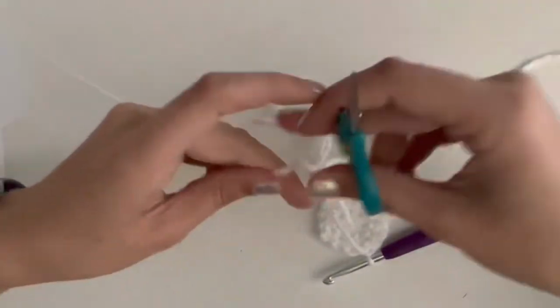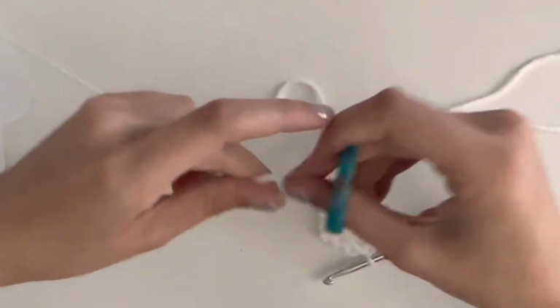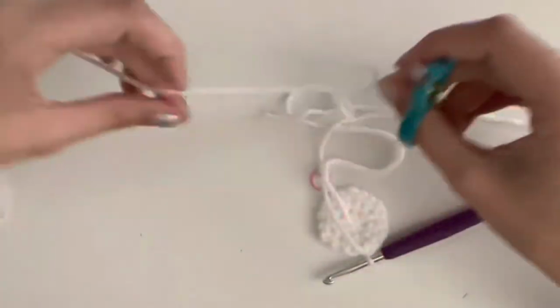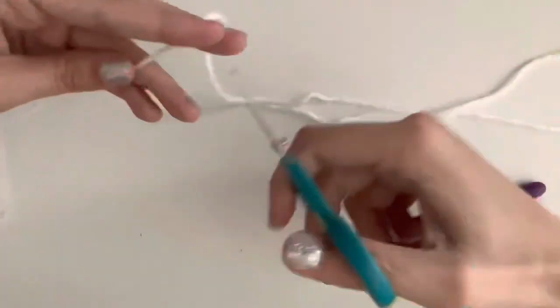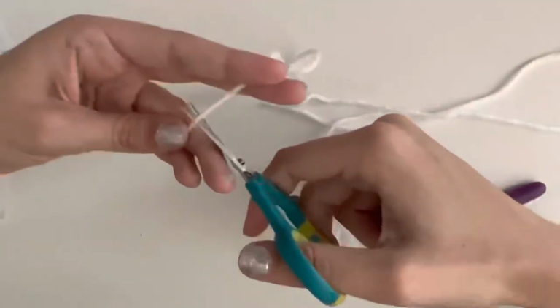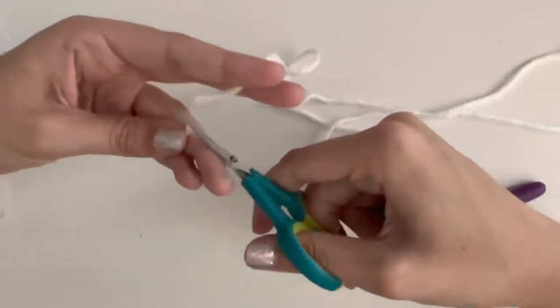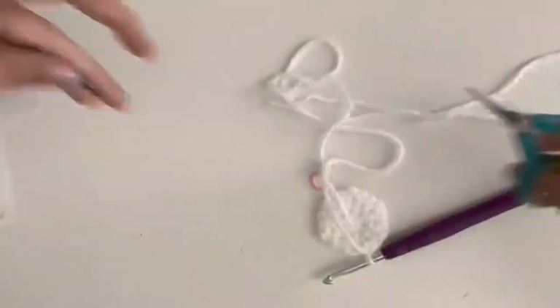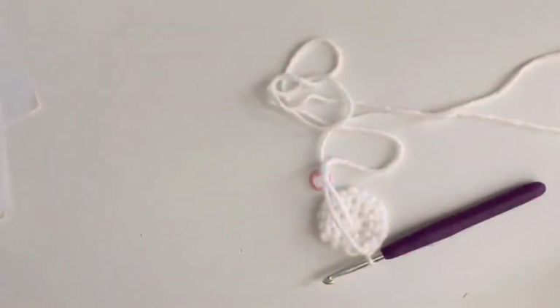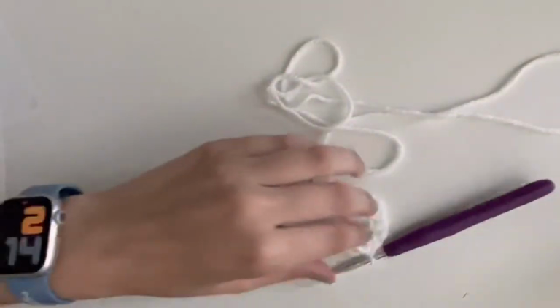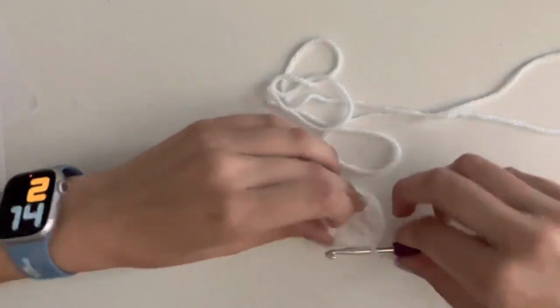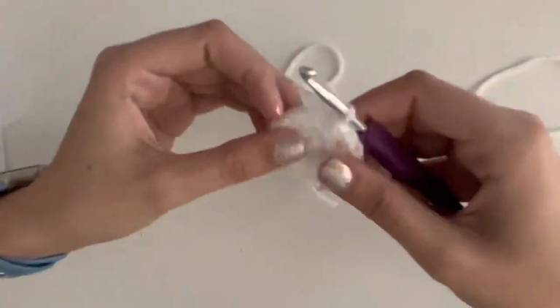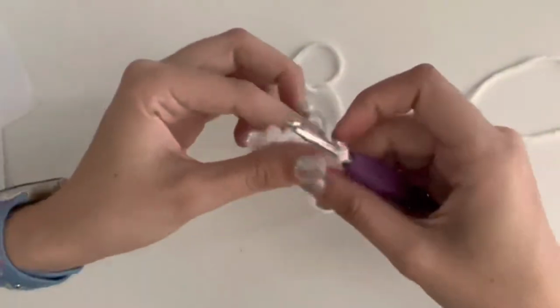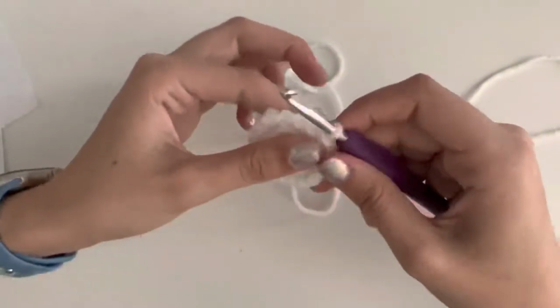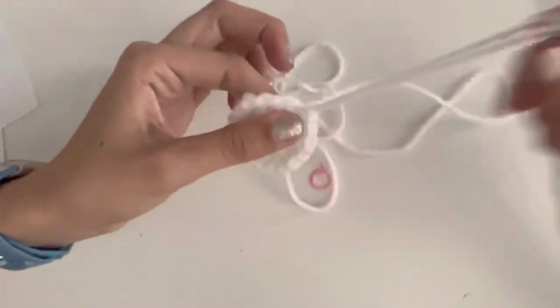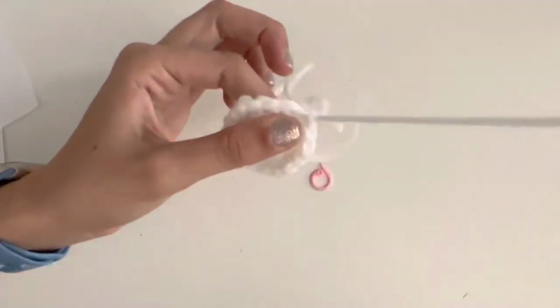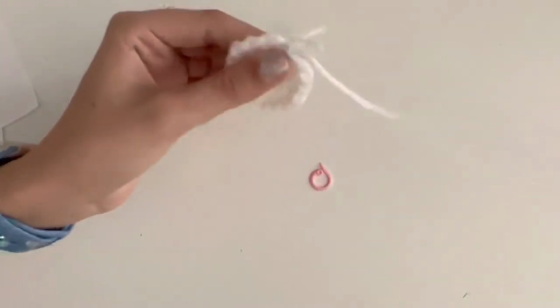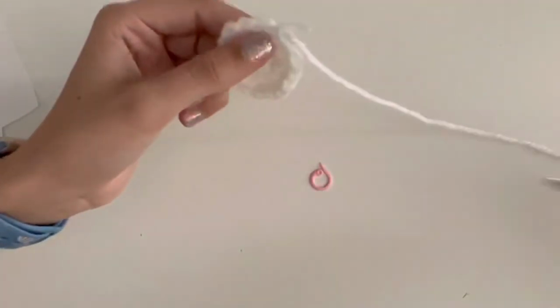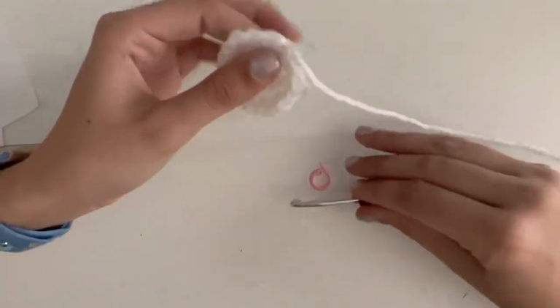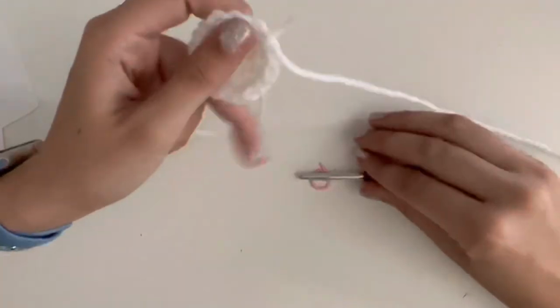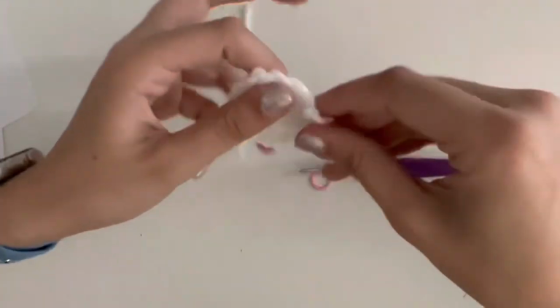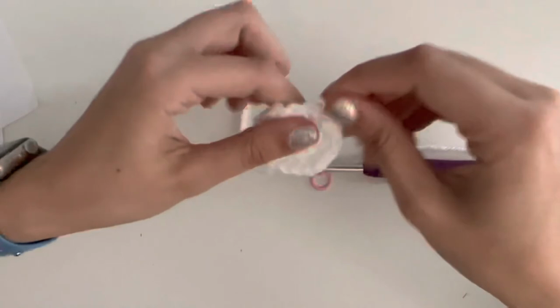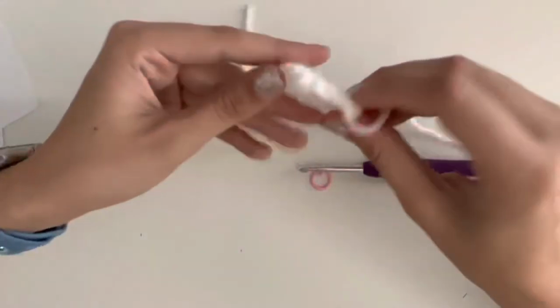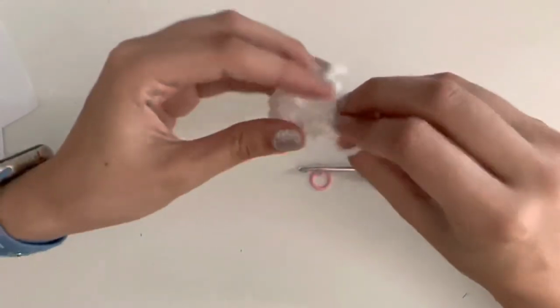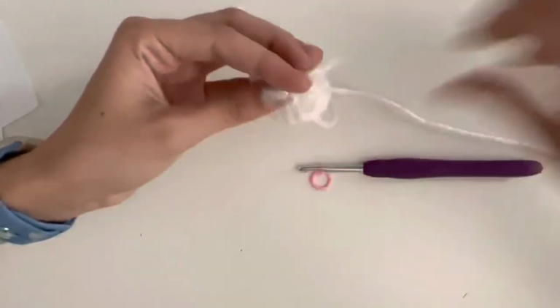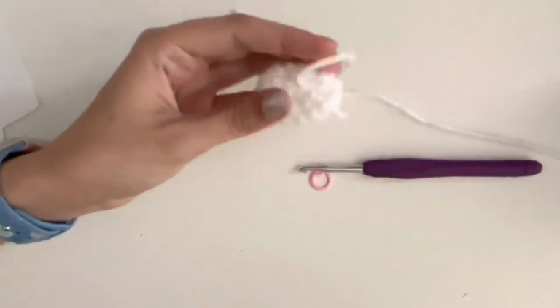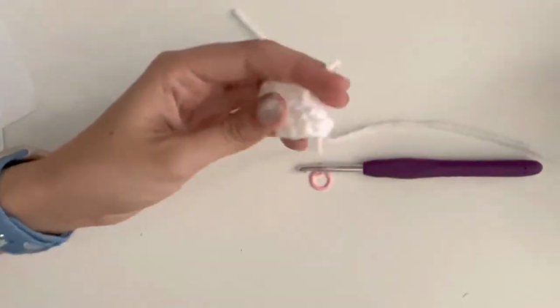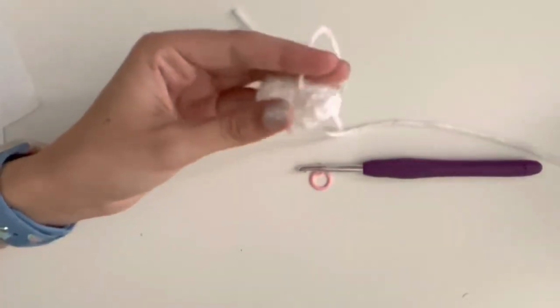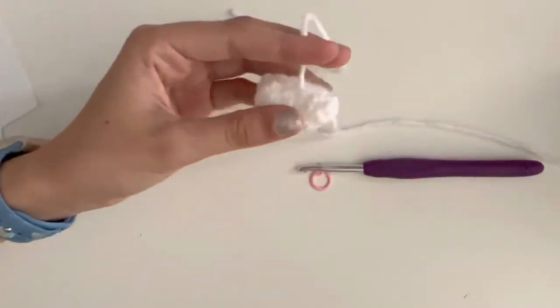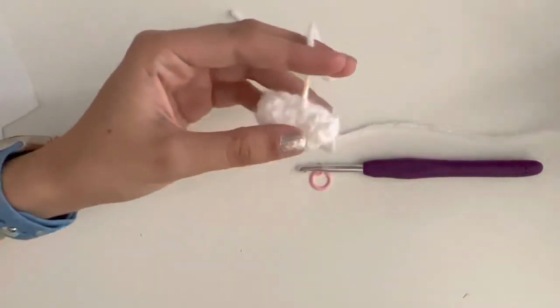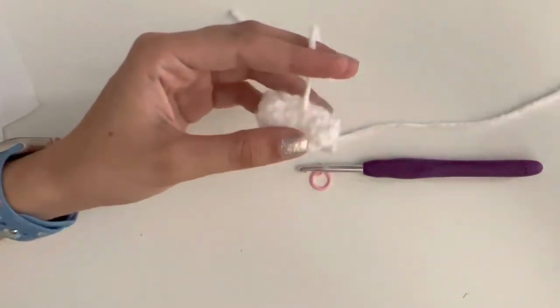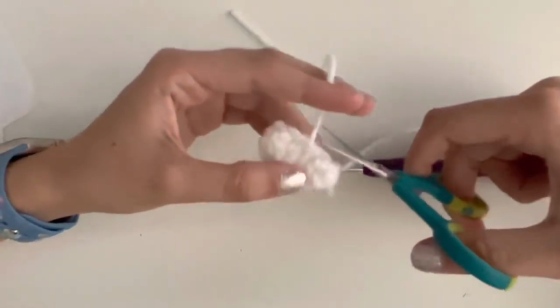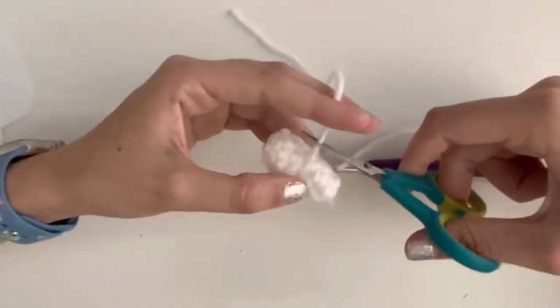You're going to leave a tail for all that sewing, cut it, and then fasten off. Another thing I'm going to do is trim the back so when we're assembling it and sewing it on, it's not in the way.